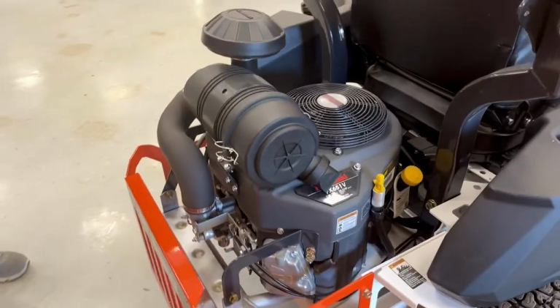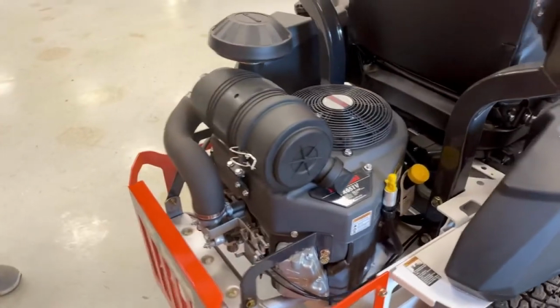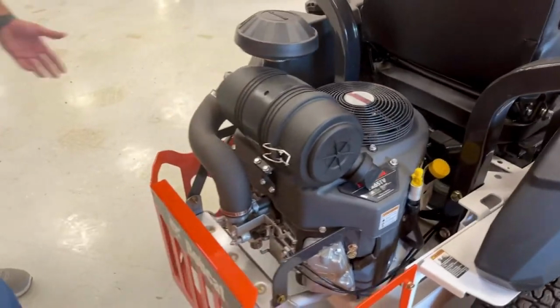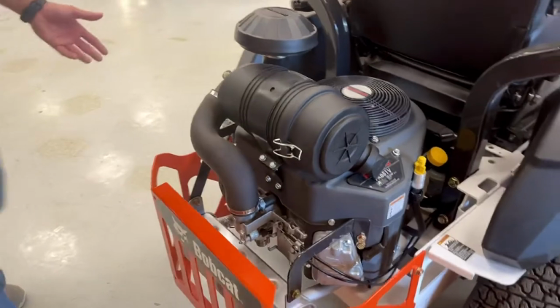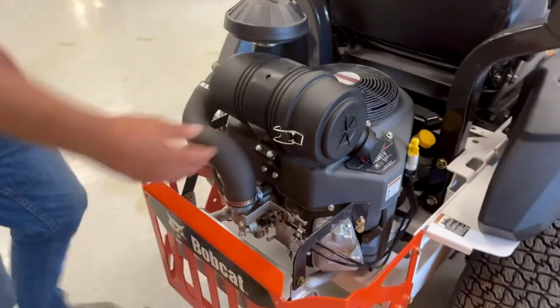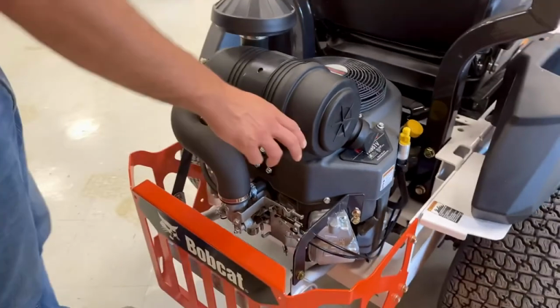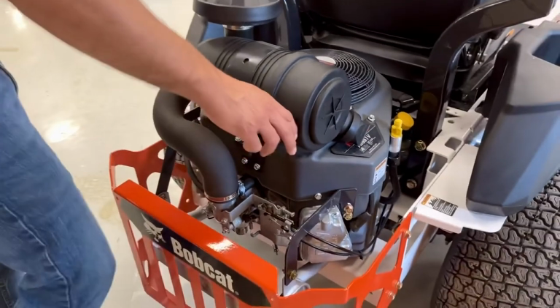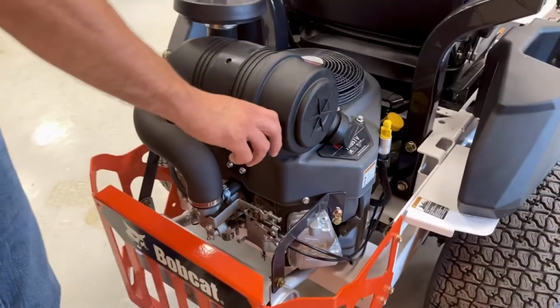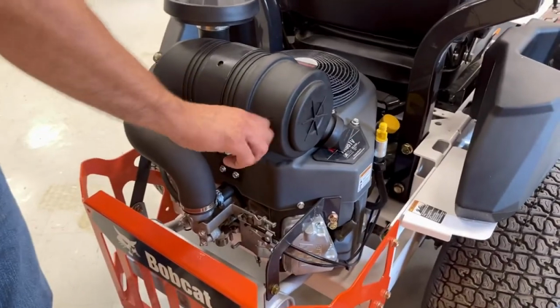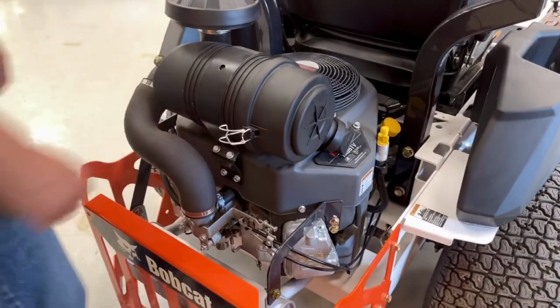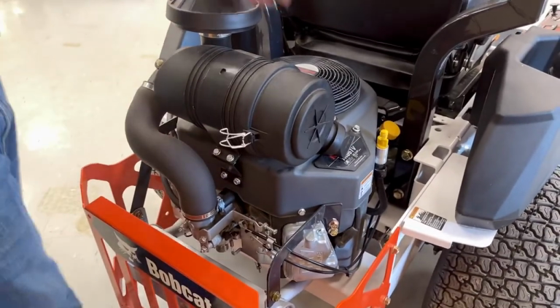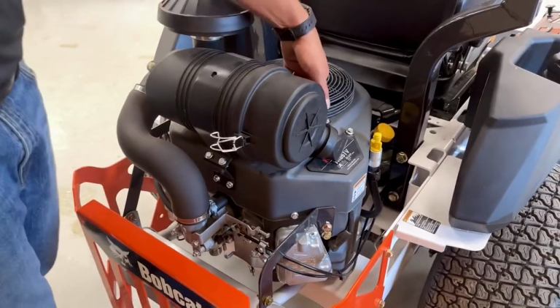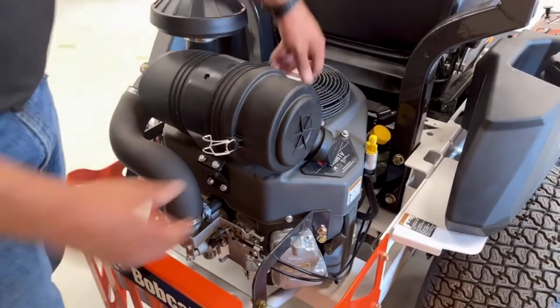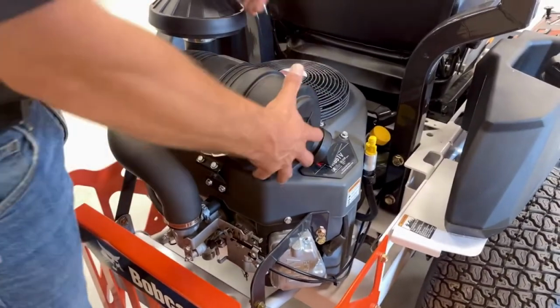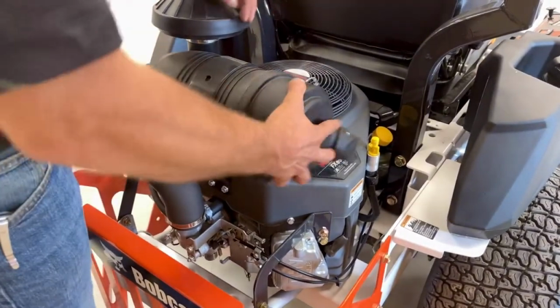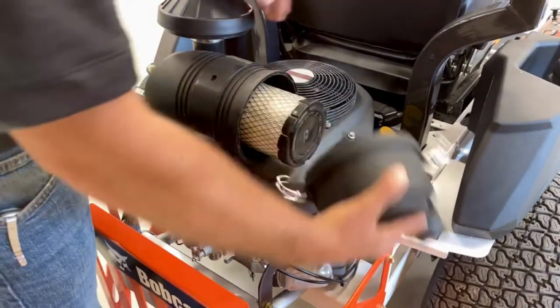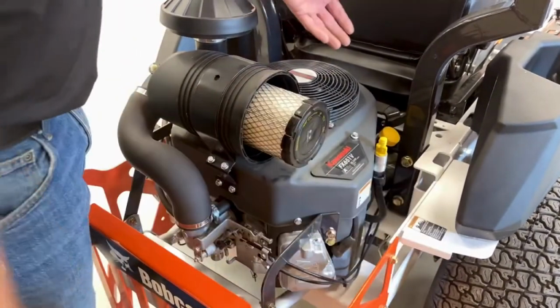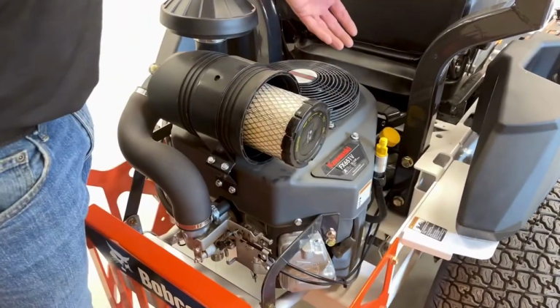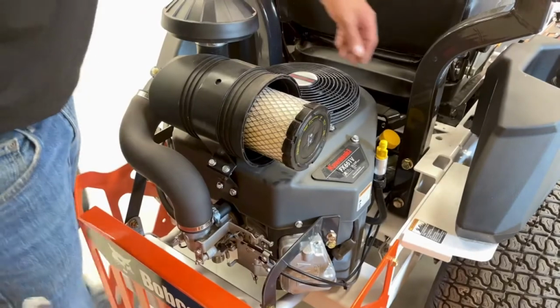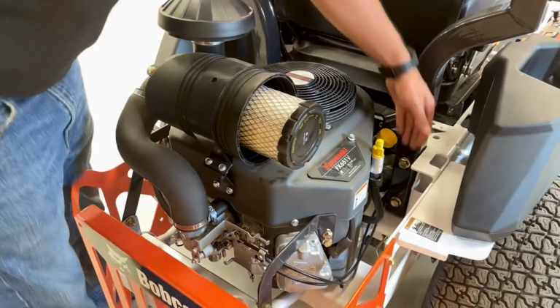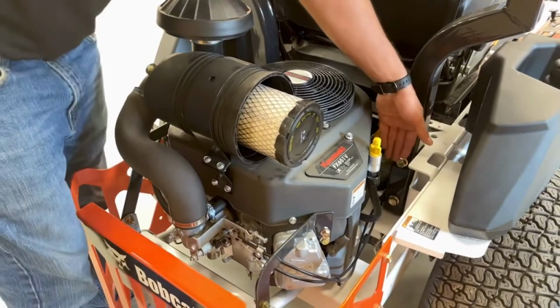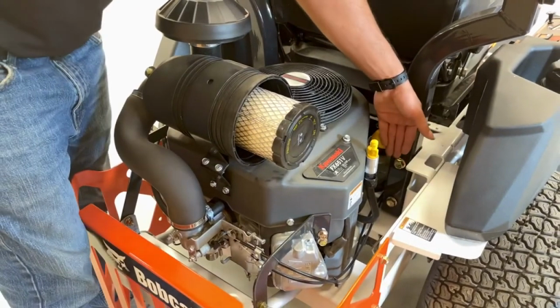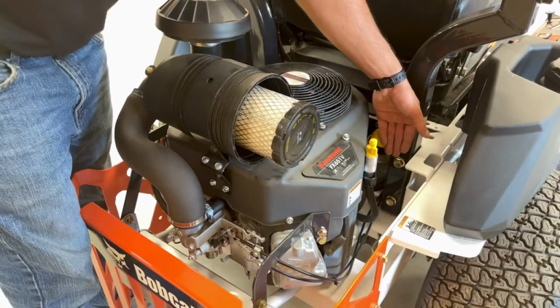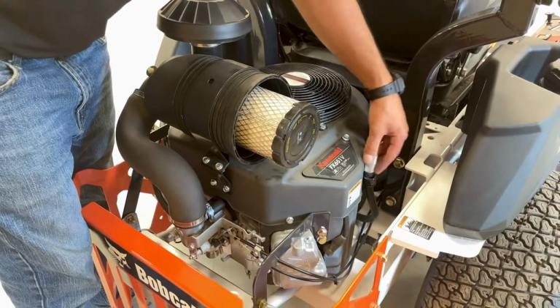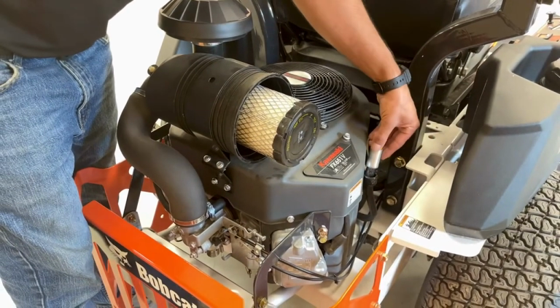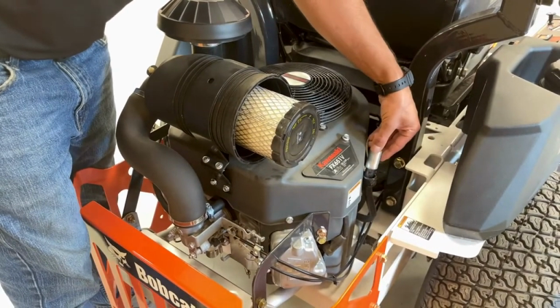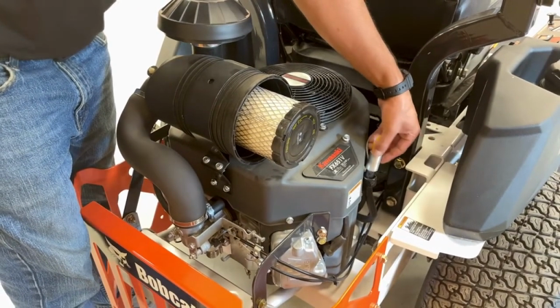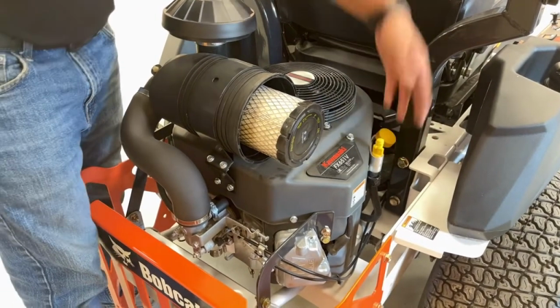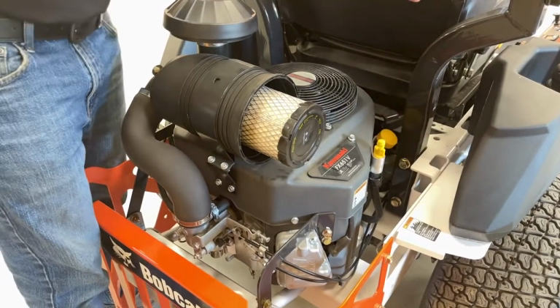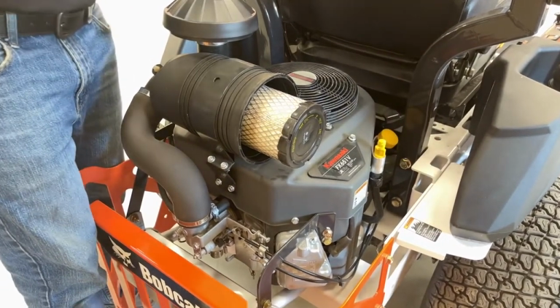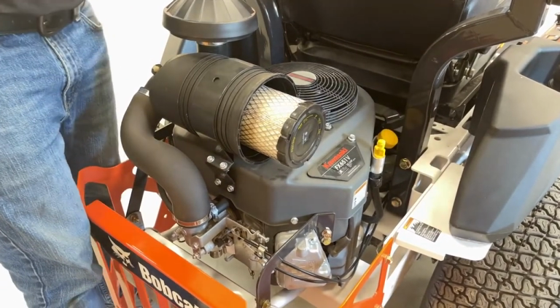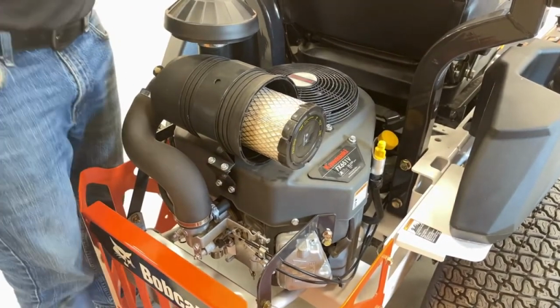To touch on maintenance, you have all of your filters right up front, from air filters all the way down to your oil filters with a drip tube for easy change out and routine maintenance.